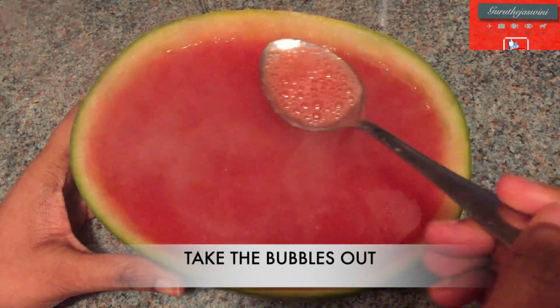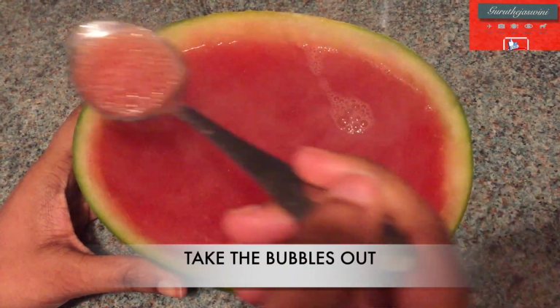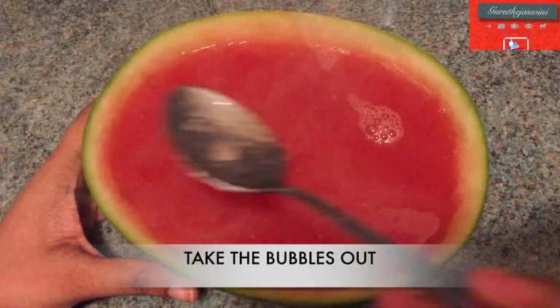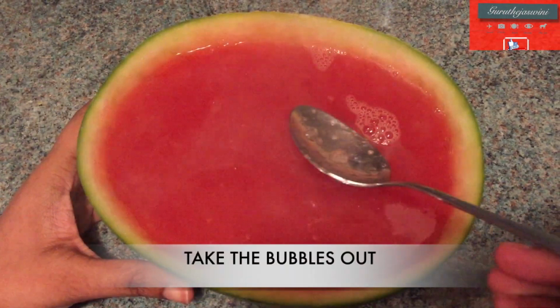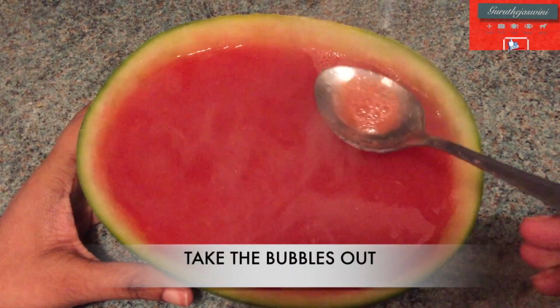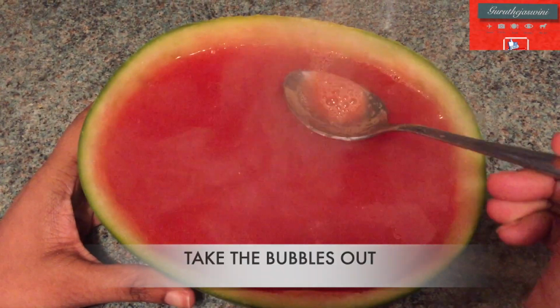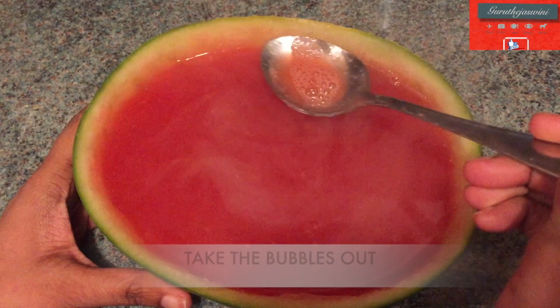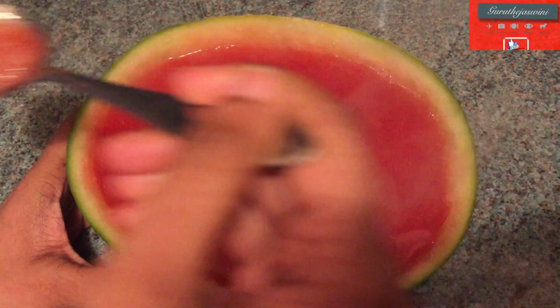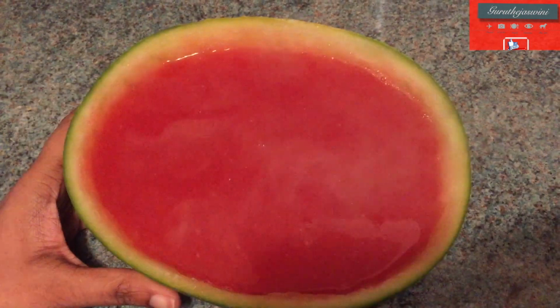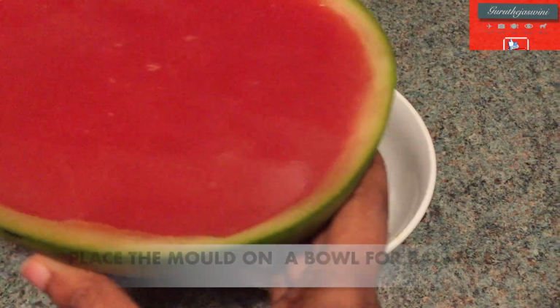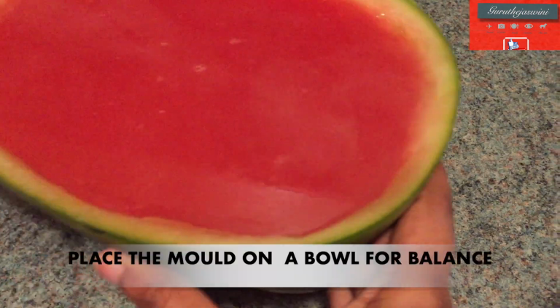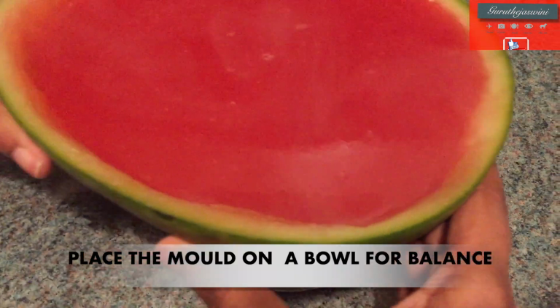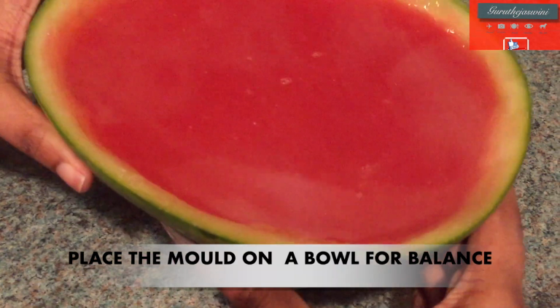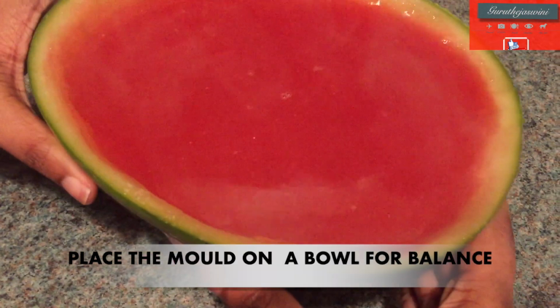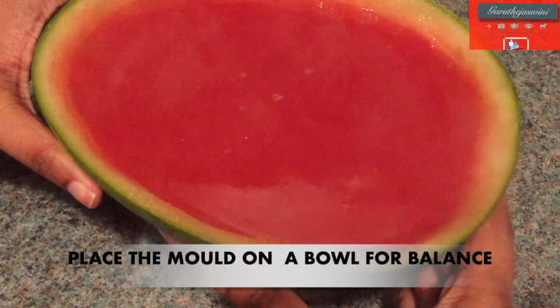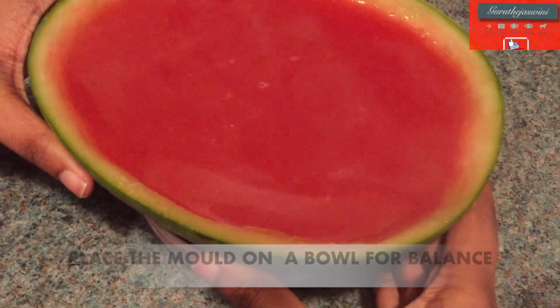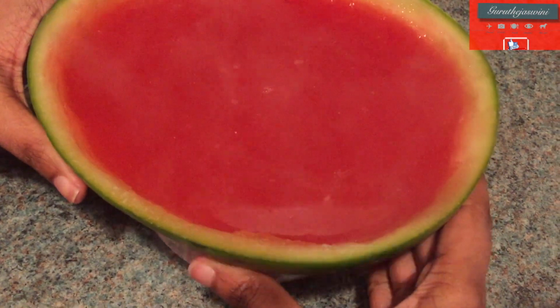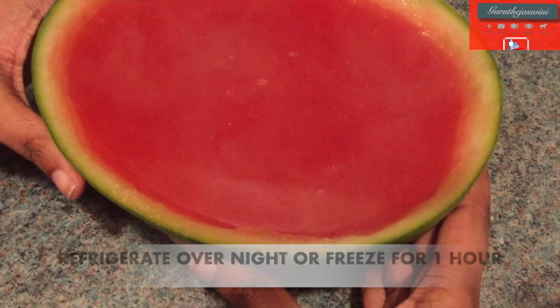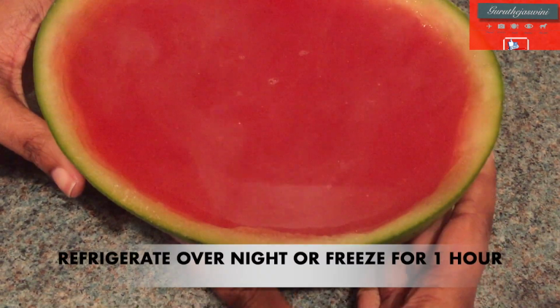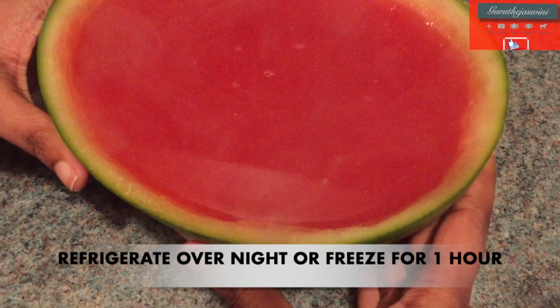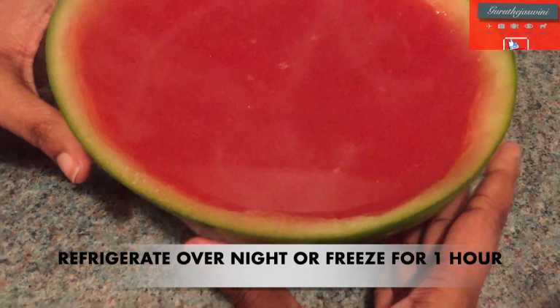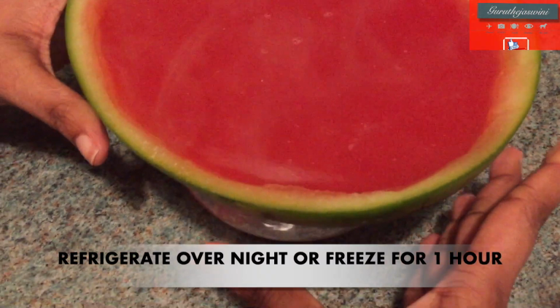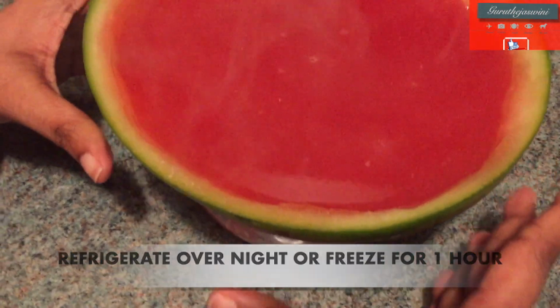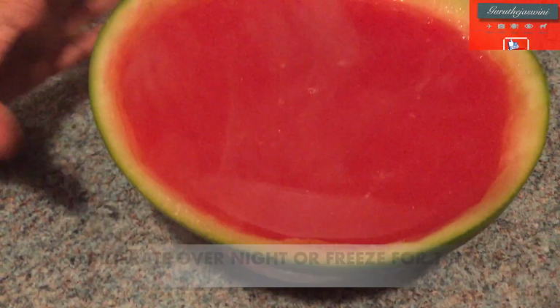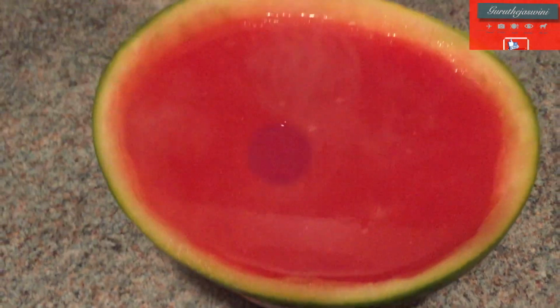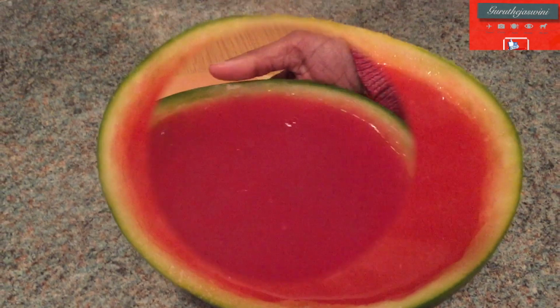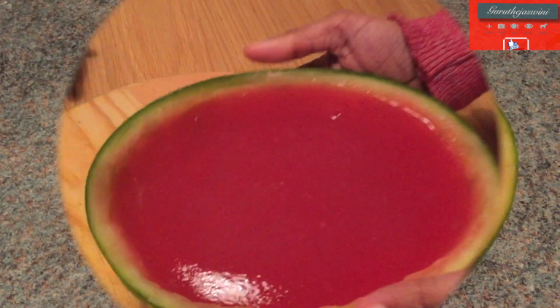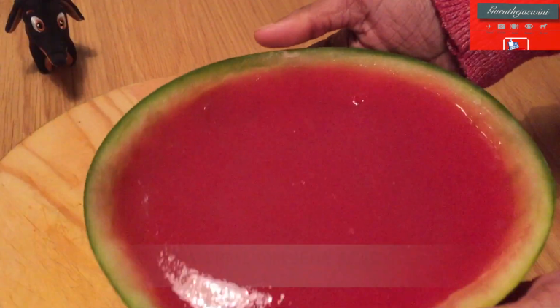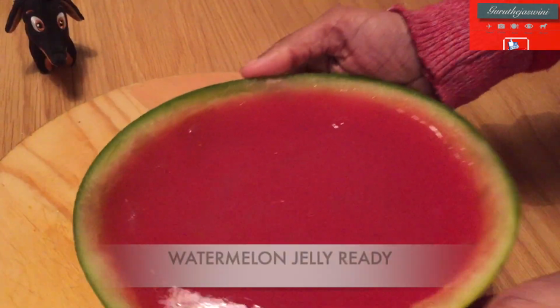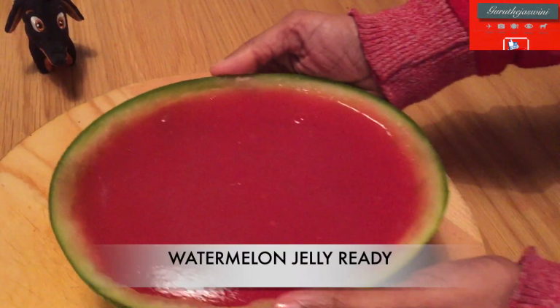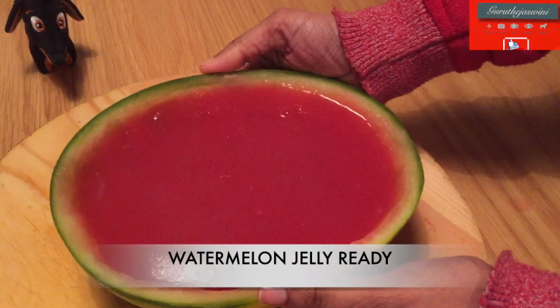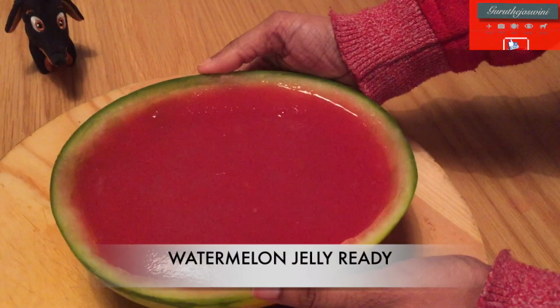In a bowl, I will balance it in the fridge. I will put it in the freezer for one hour.